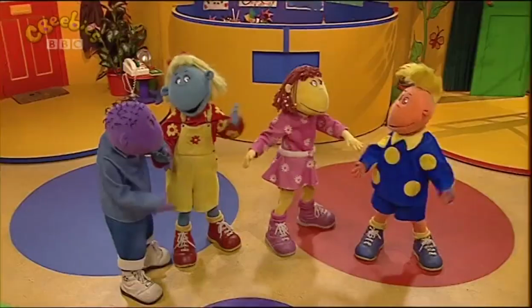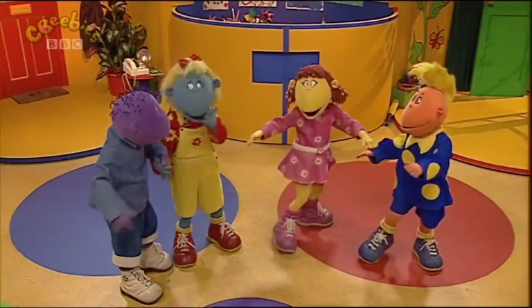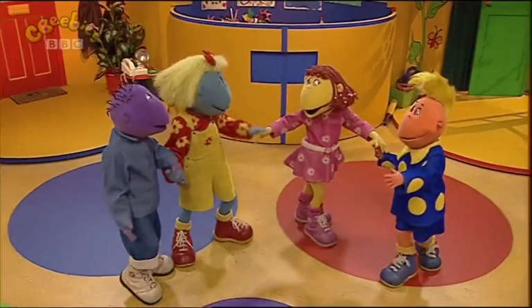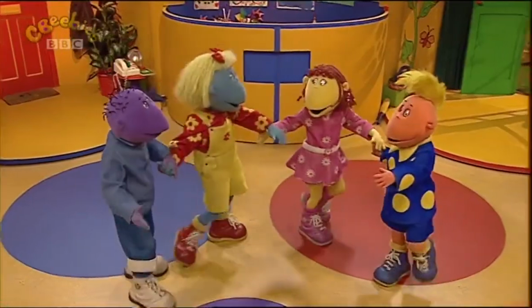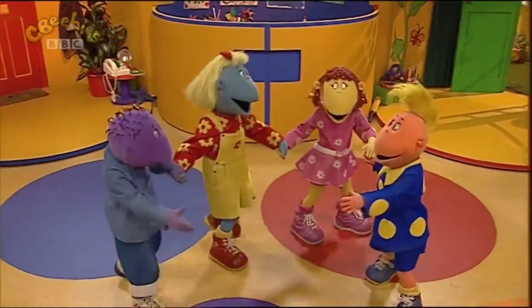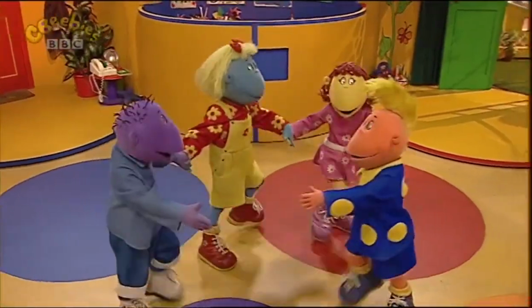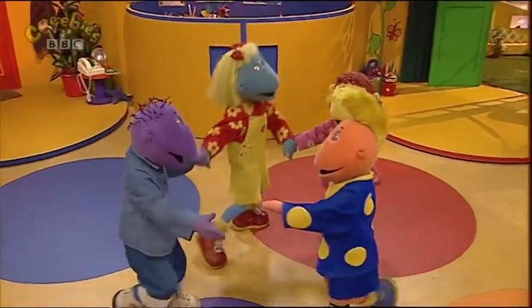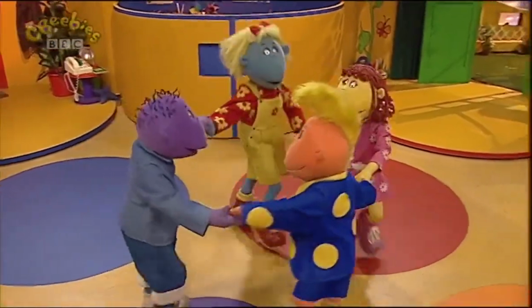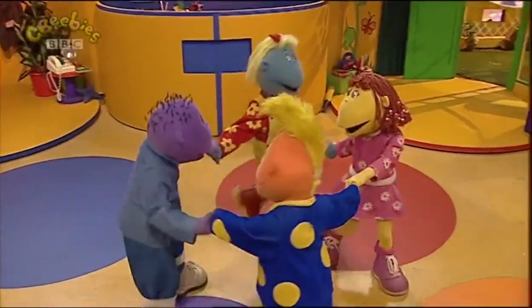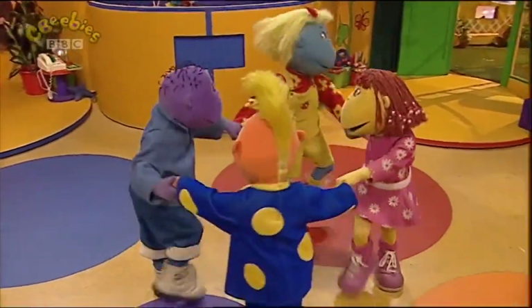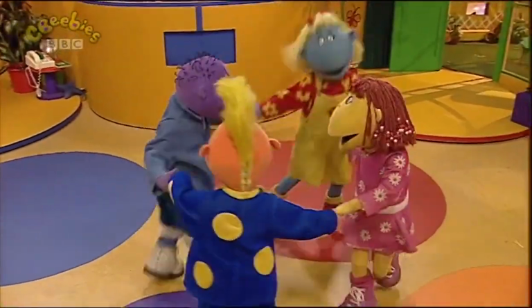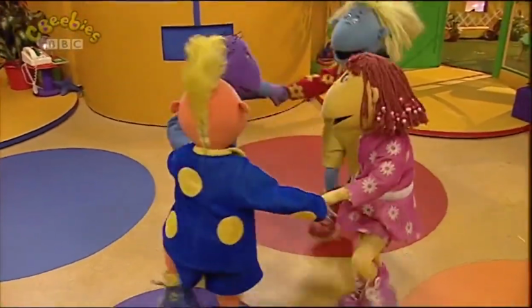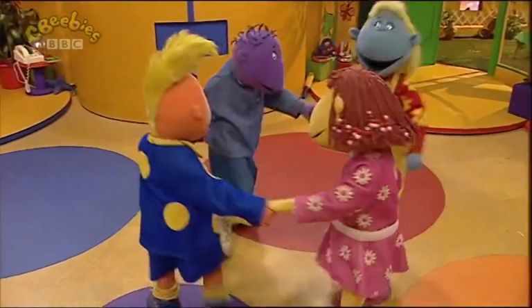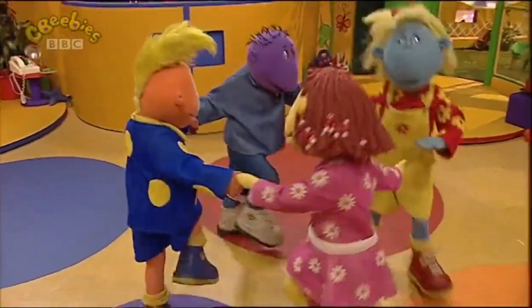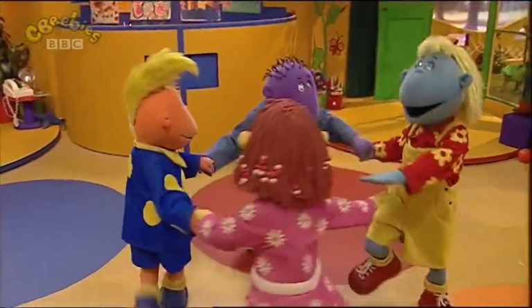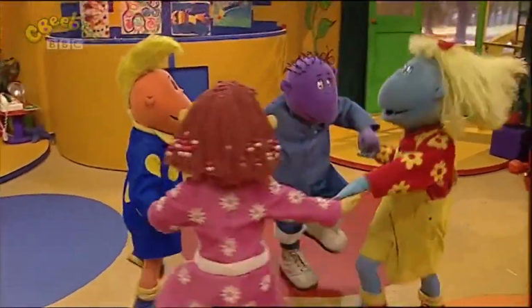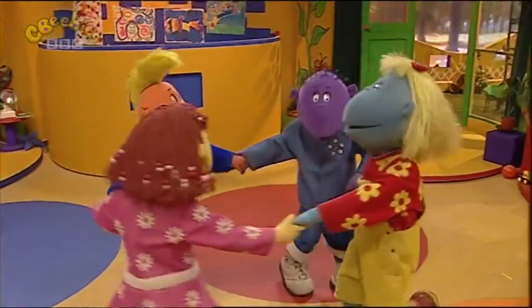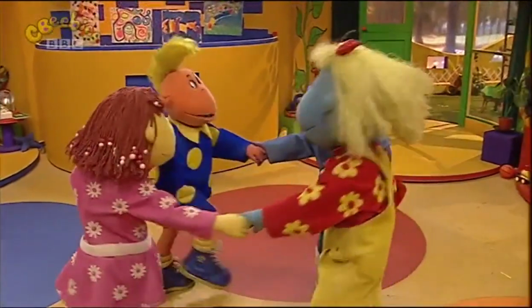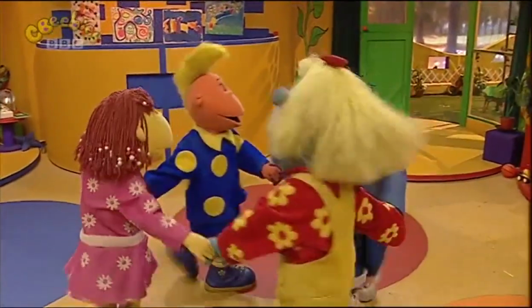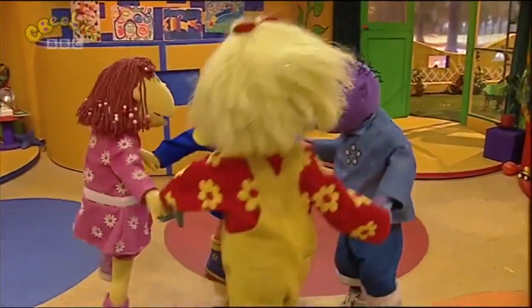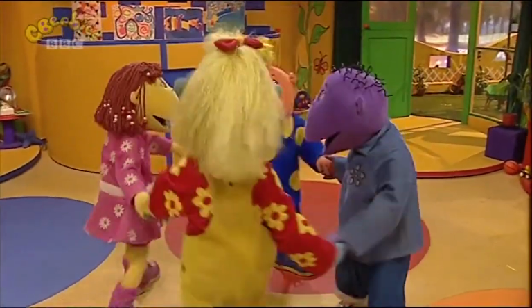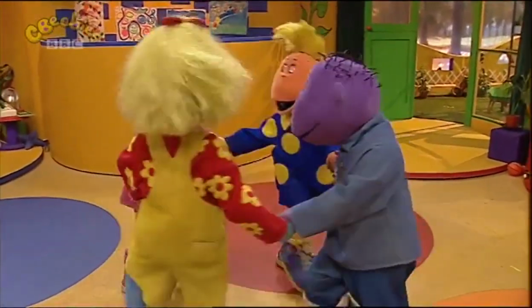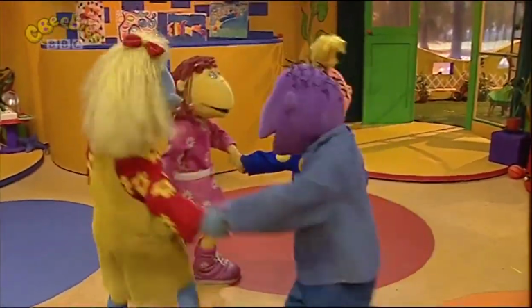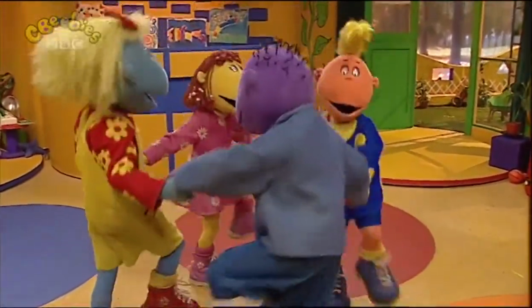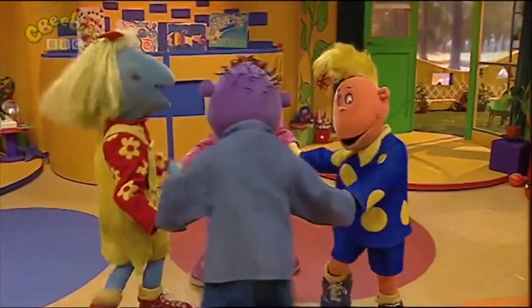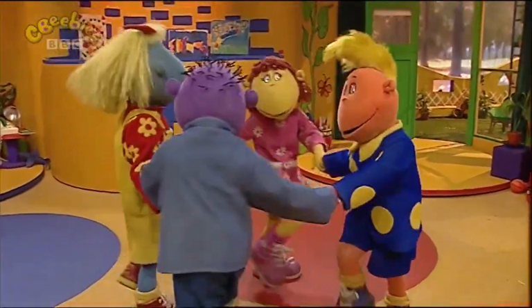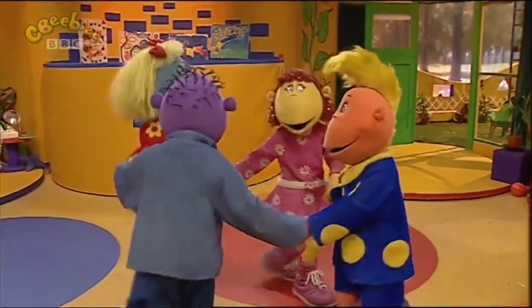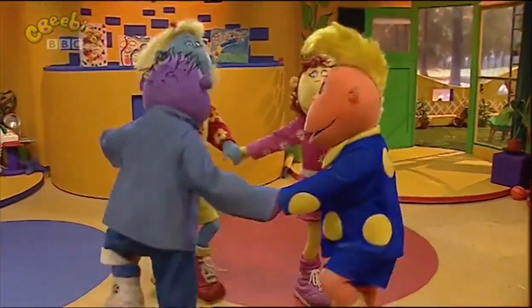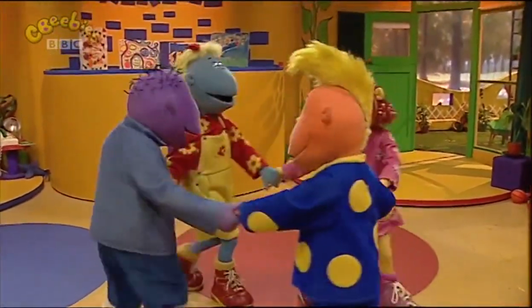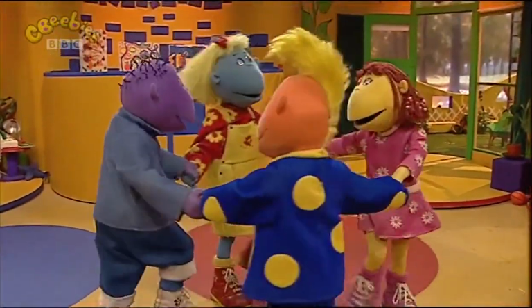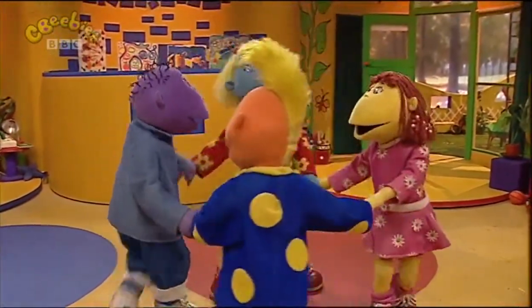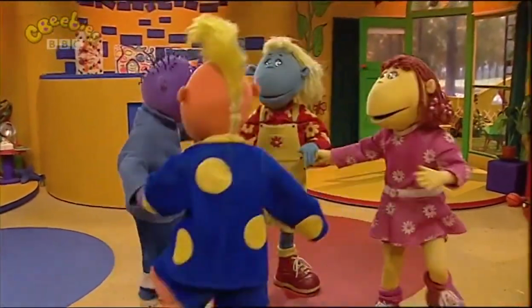Here we go round the Mowbray bush, the Mowbray bush, the Mowbray bush. Here we go round the Mowbray bush on a cold and frosty morning.